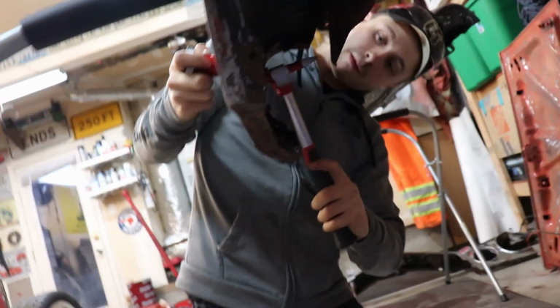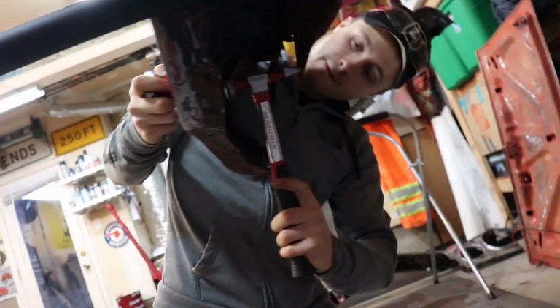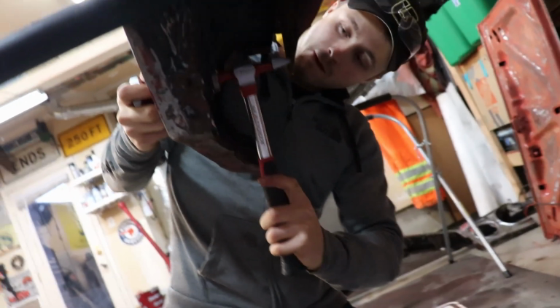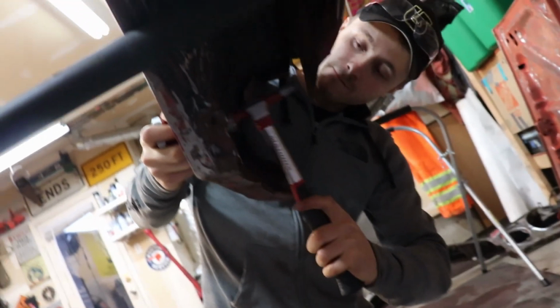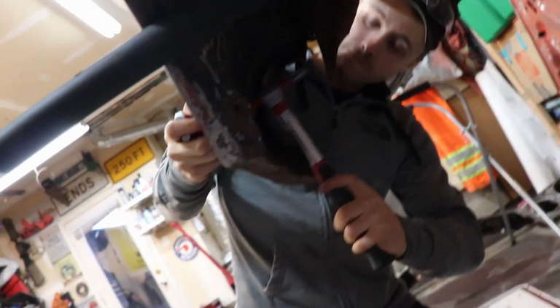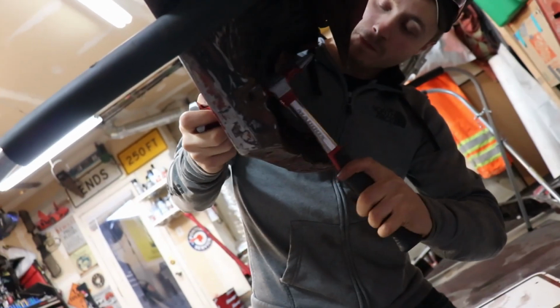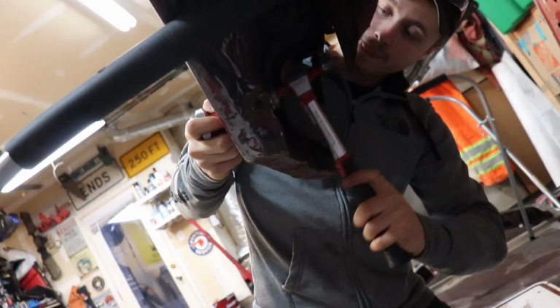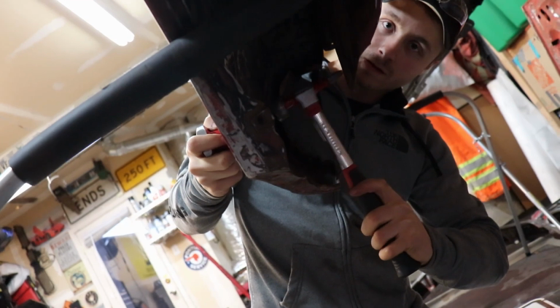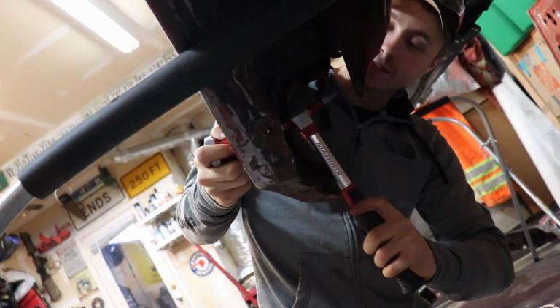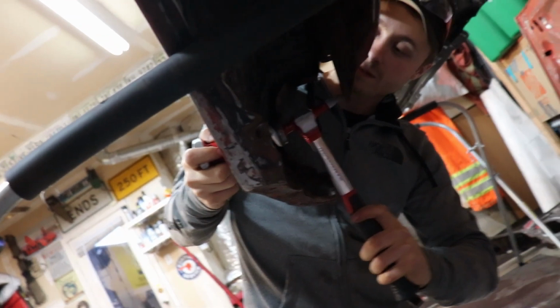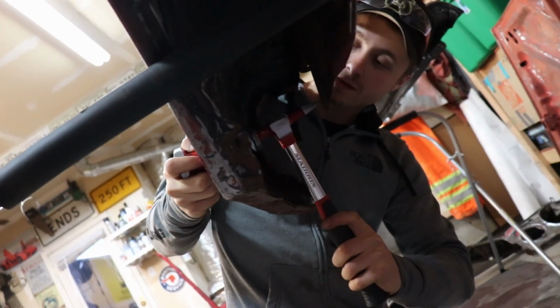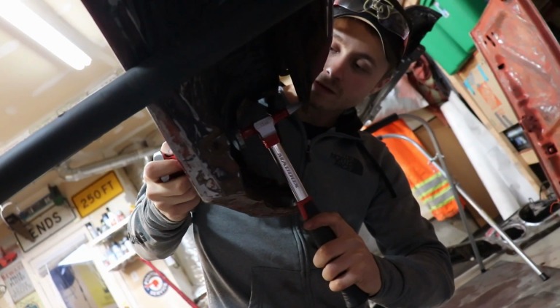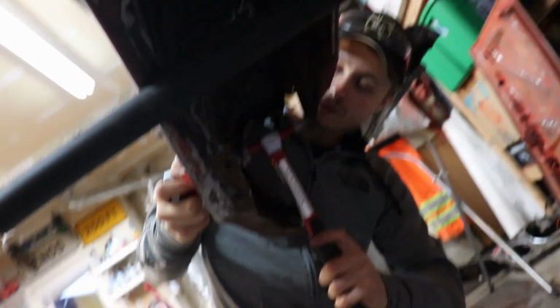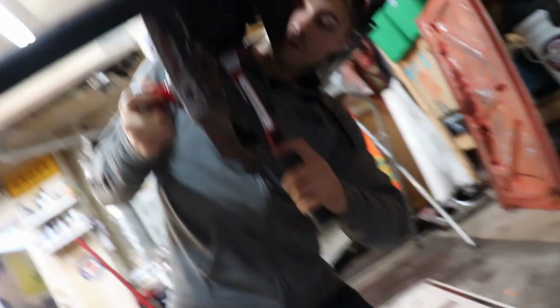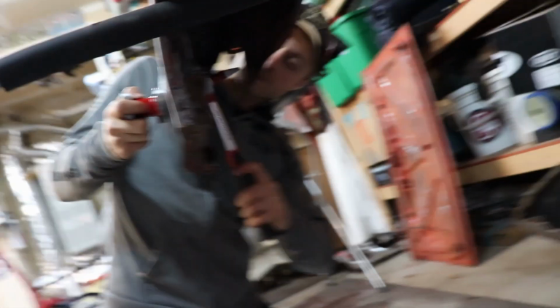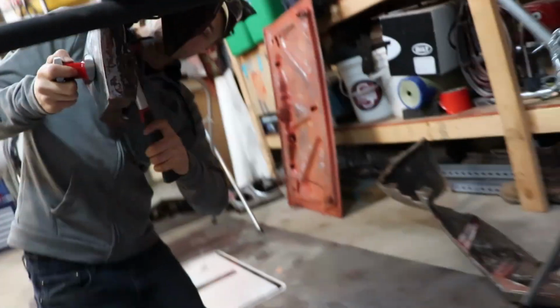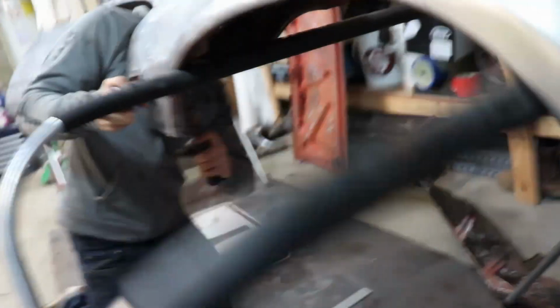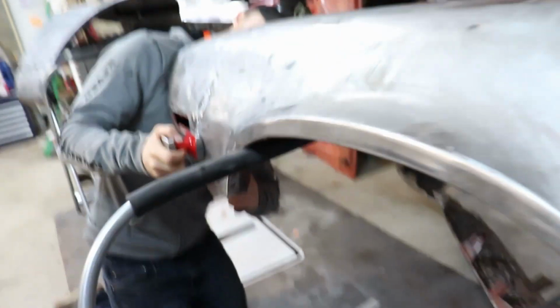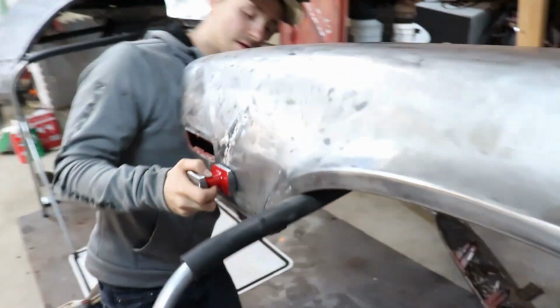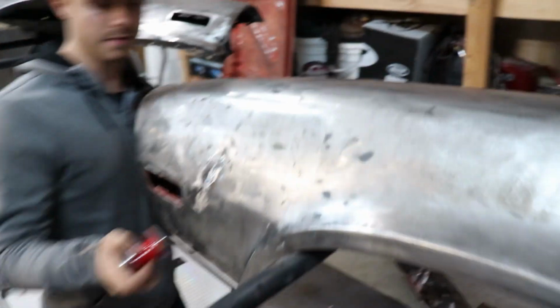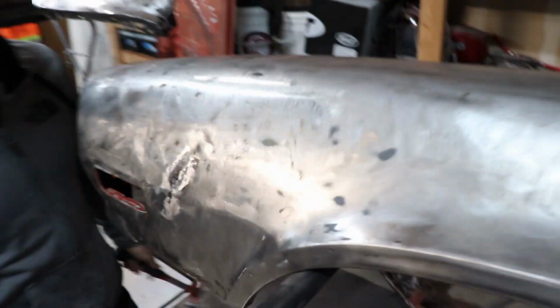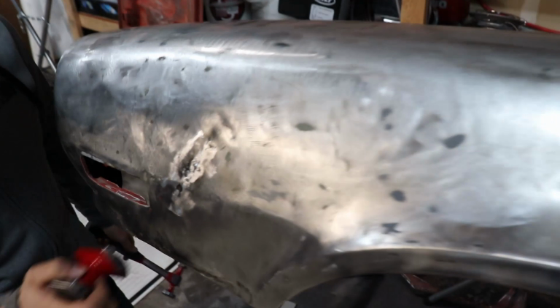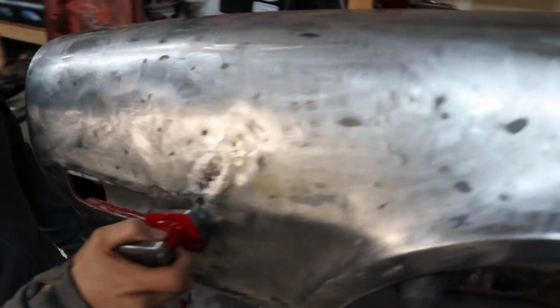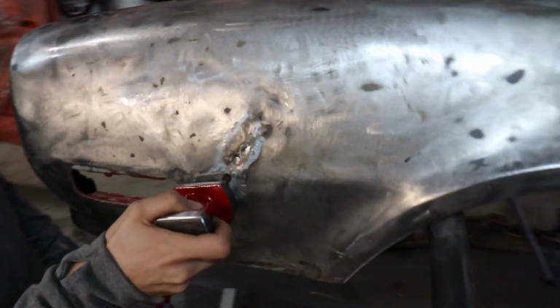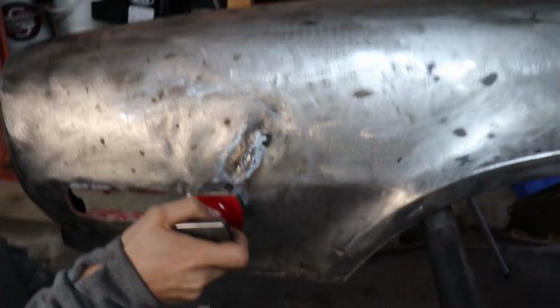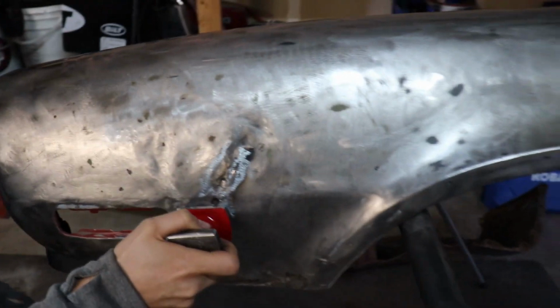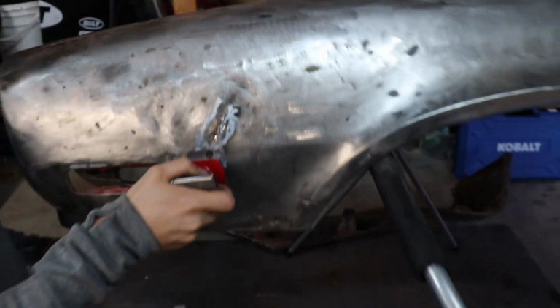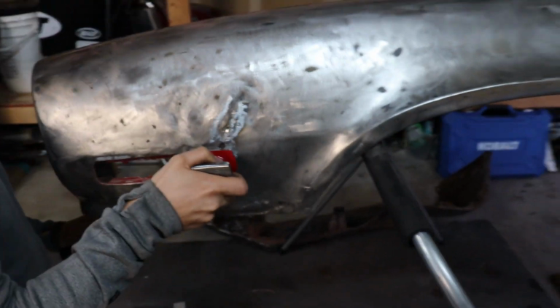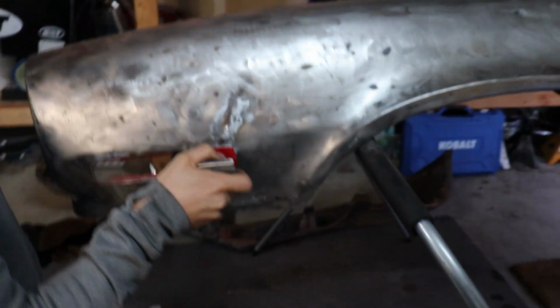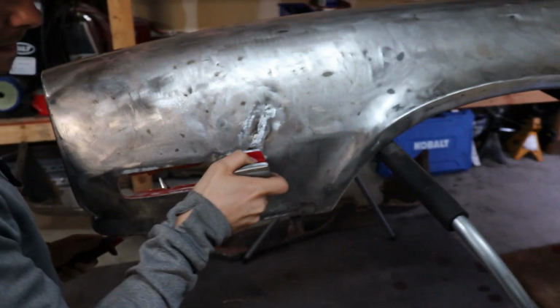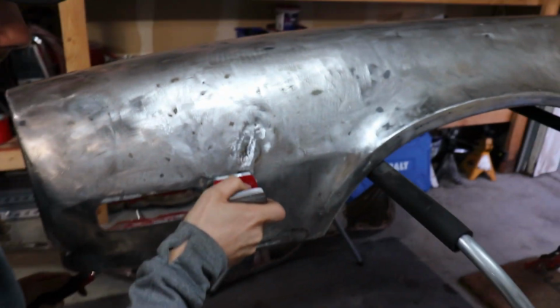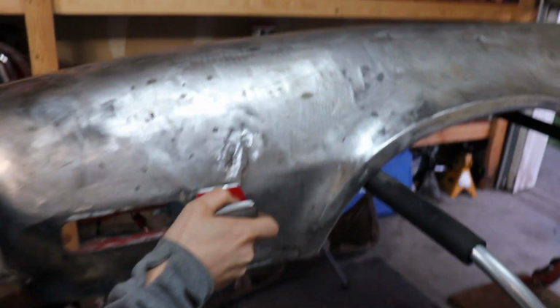Keep going. It sucks not having a lot of space but we're making it happen with what we've got, so it's all good.